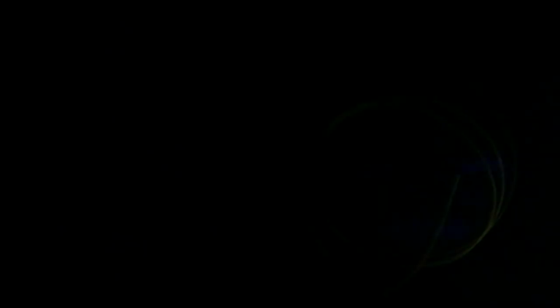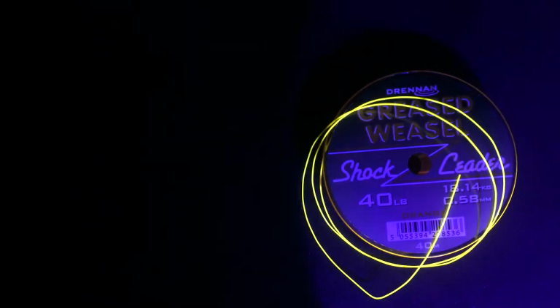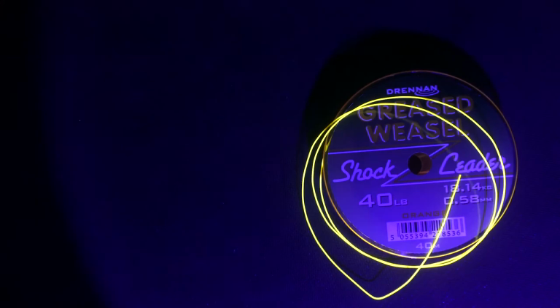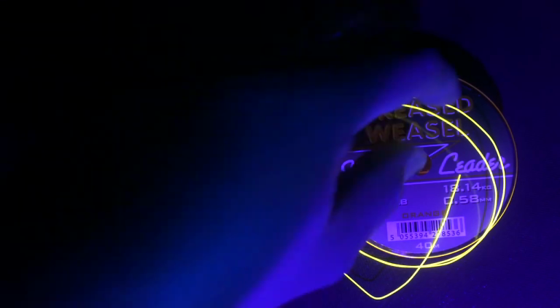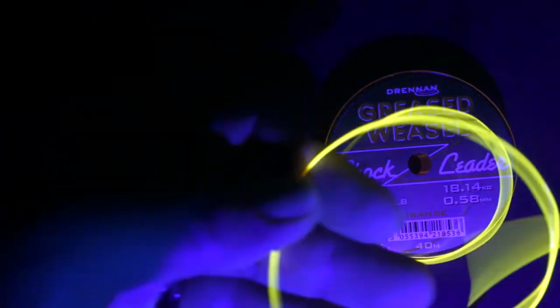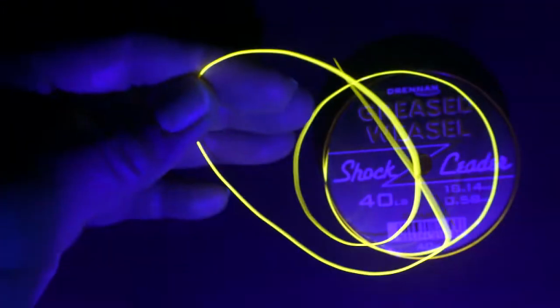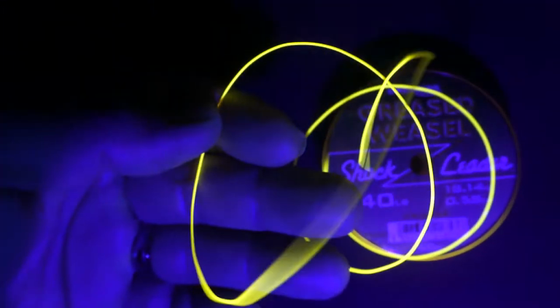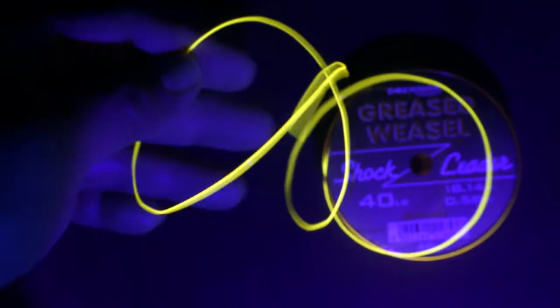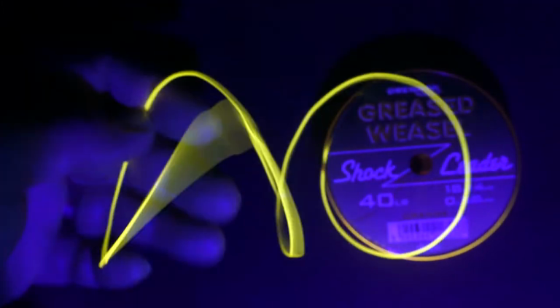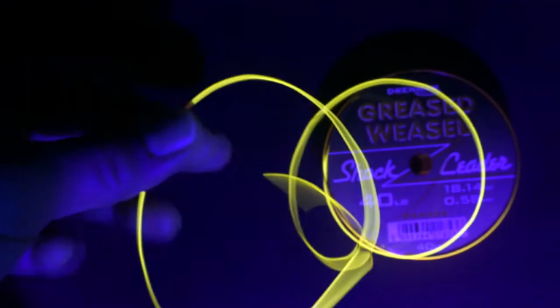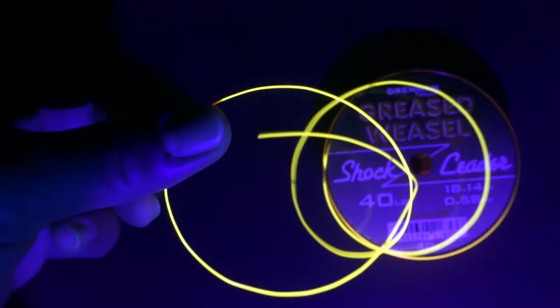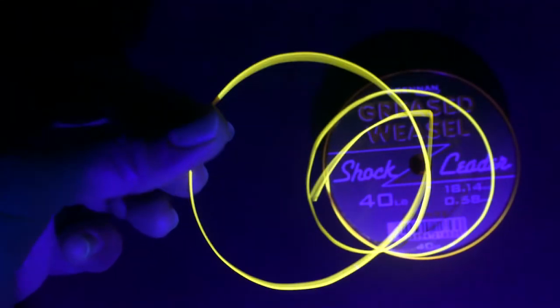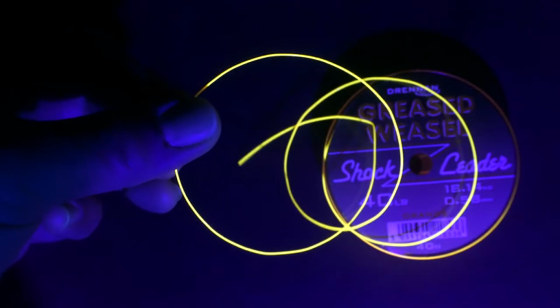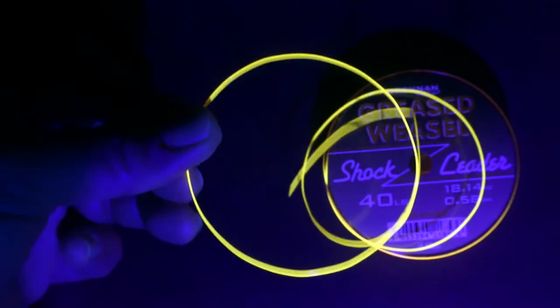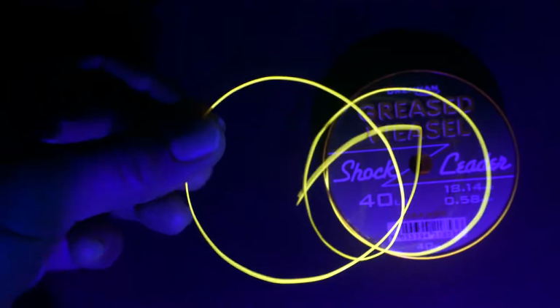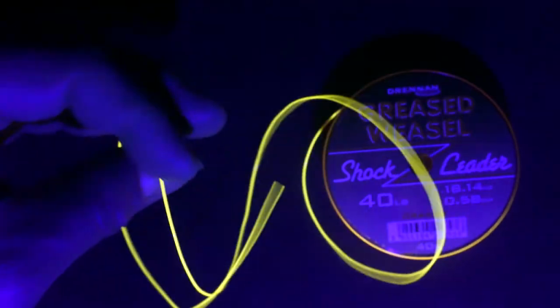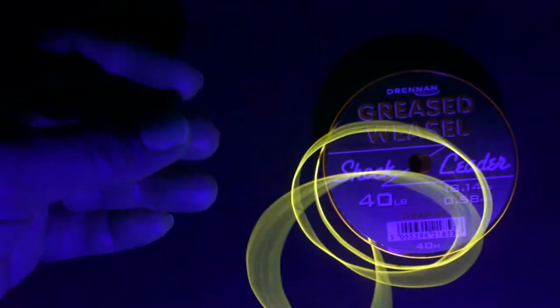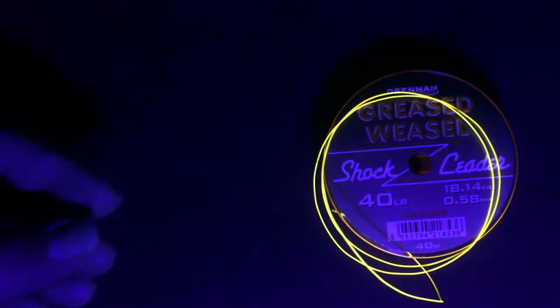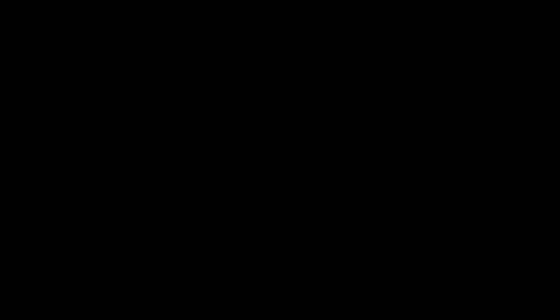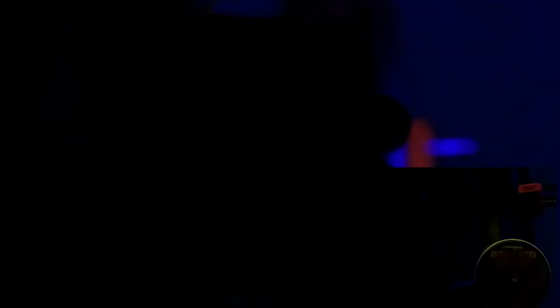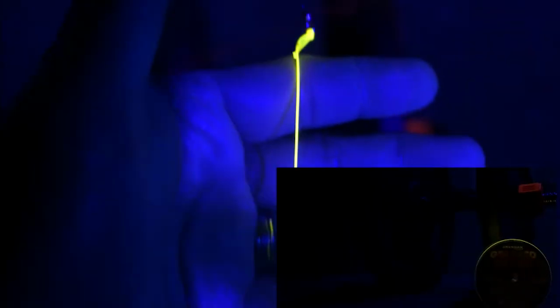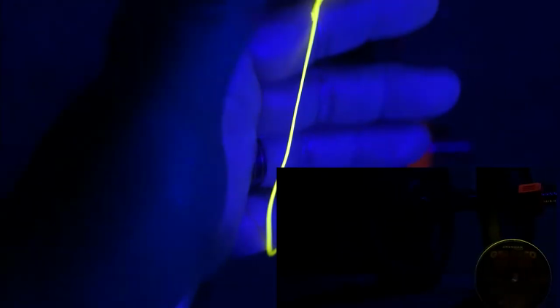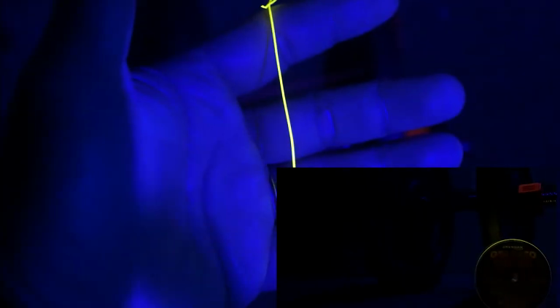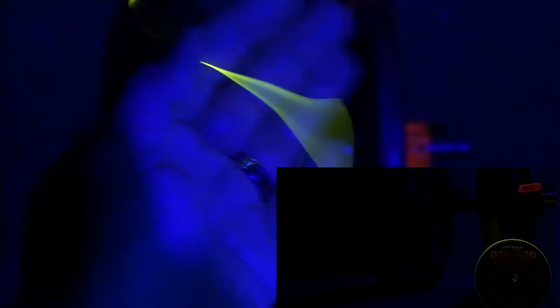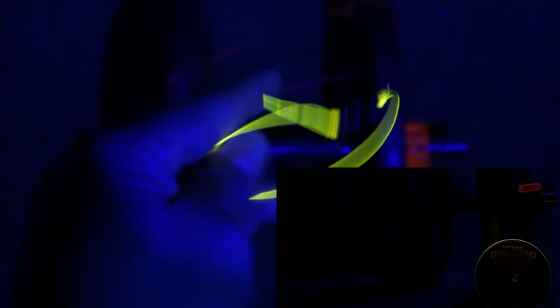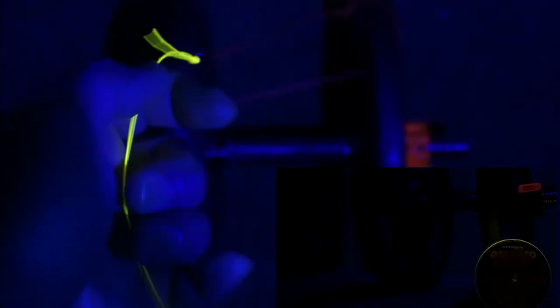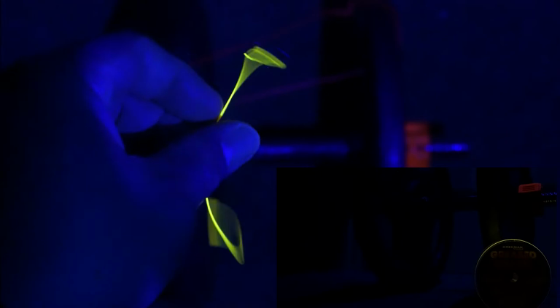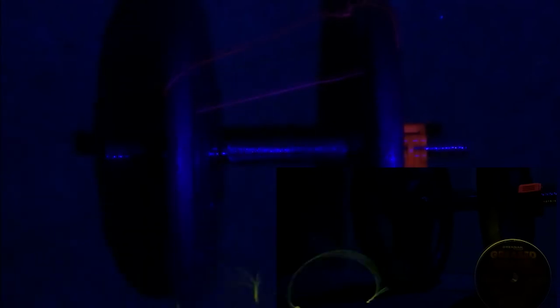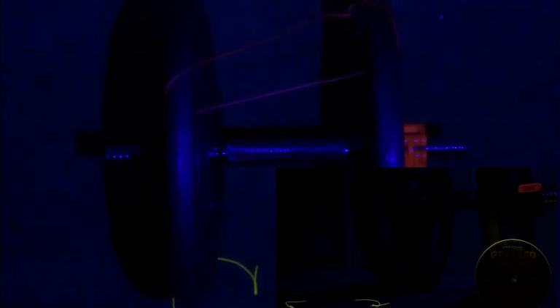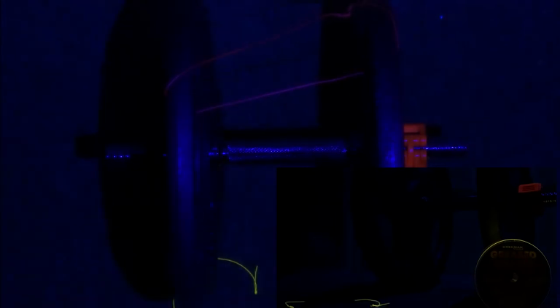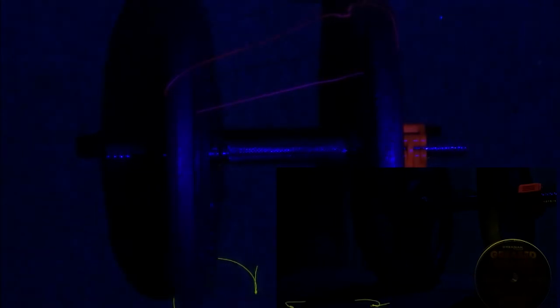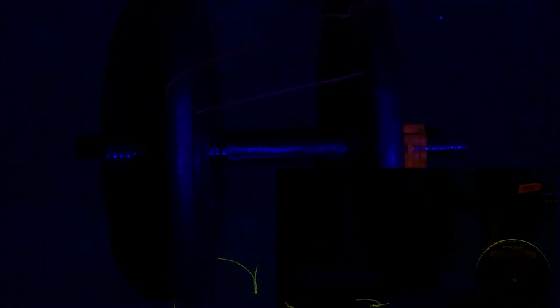Moving on to the UV torch night visibility test. This really glows under a UV torch and makes it easily visible in the night versus using a standard torch, as can be seen here.